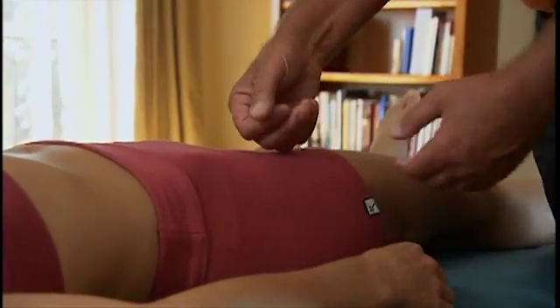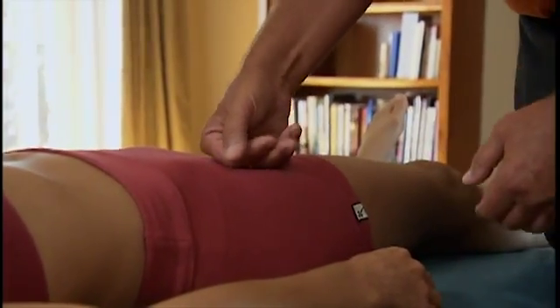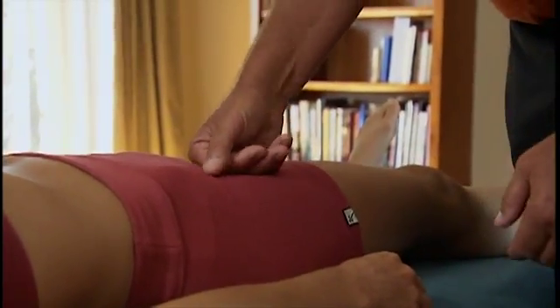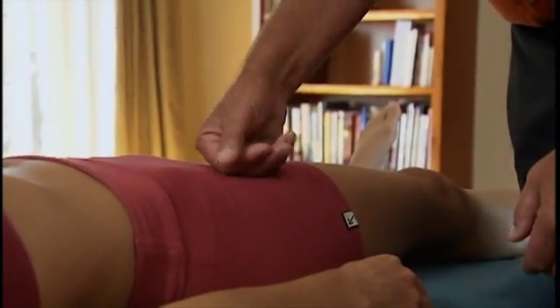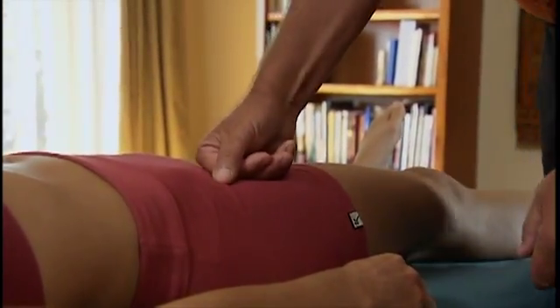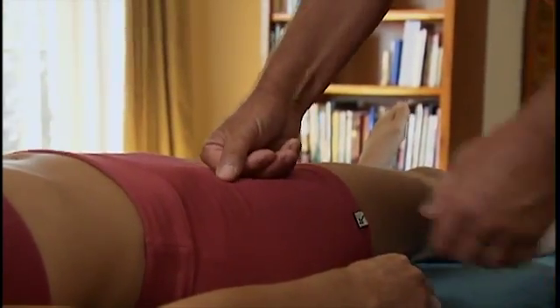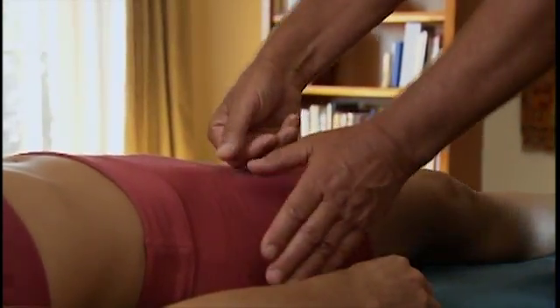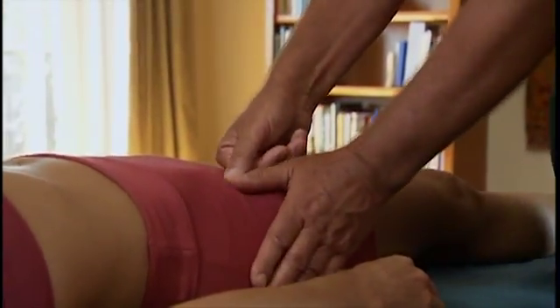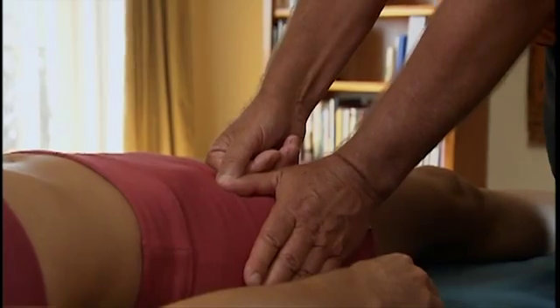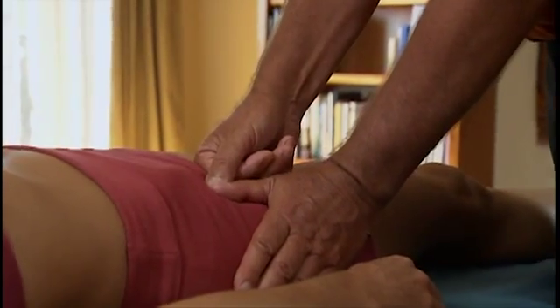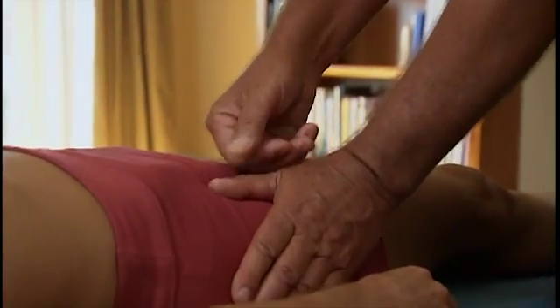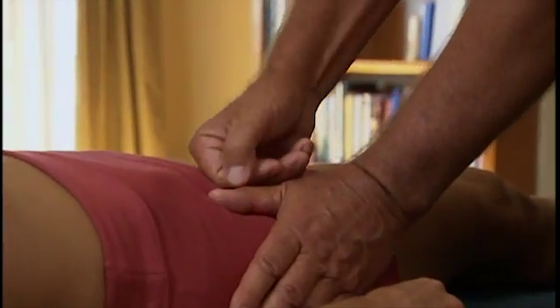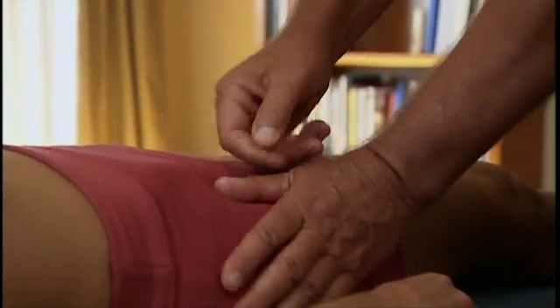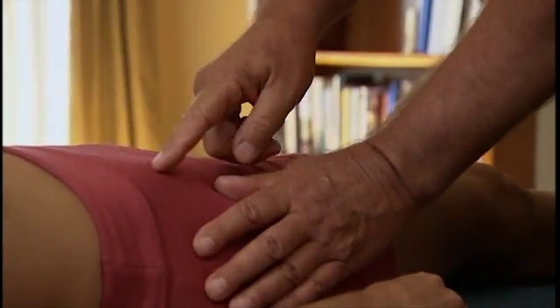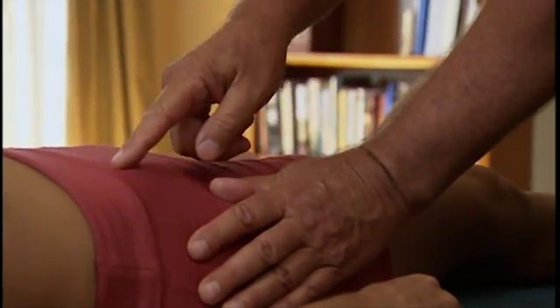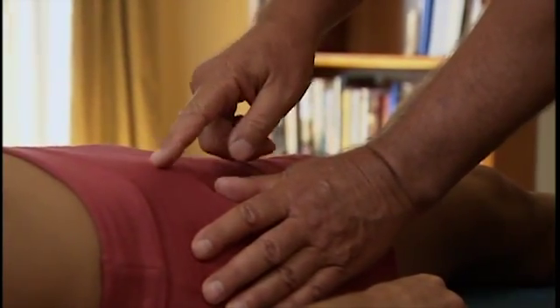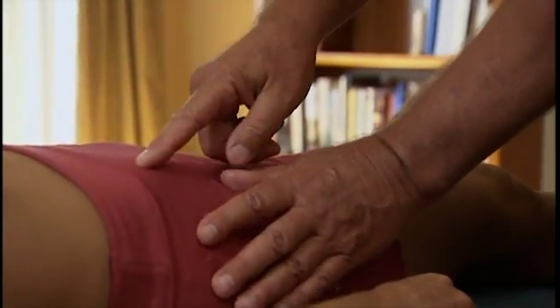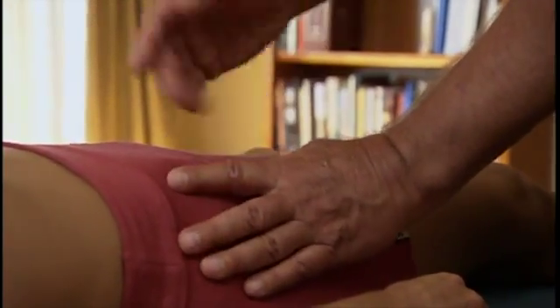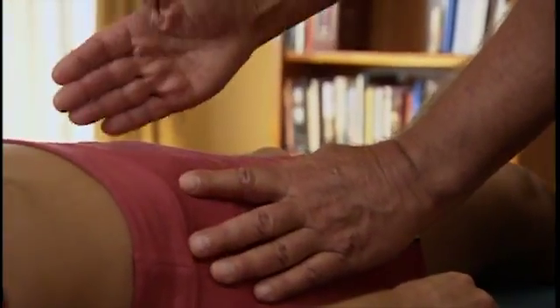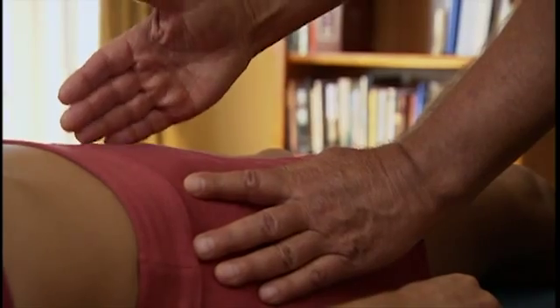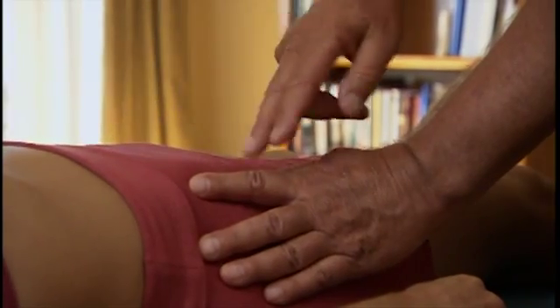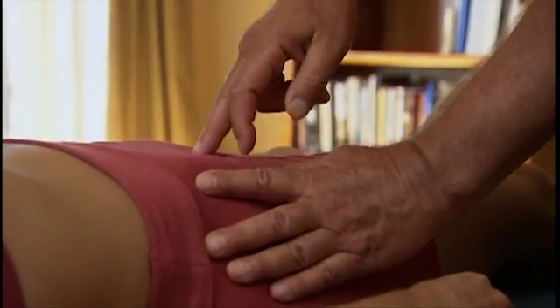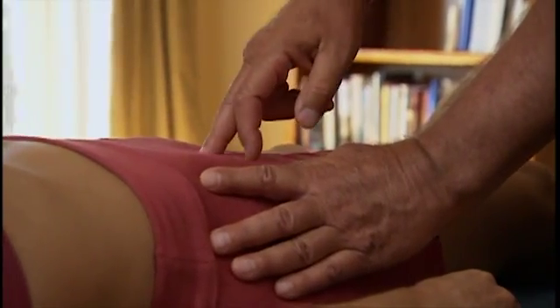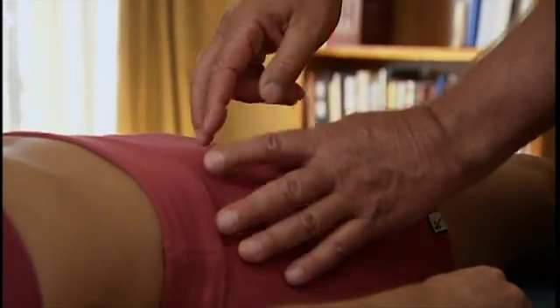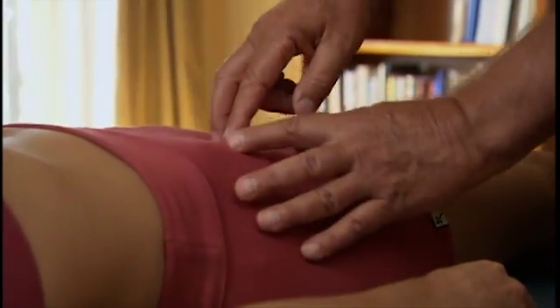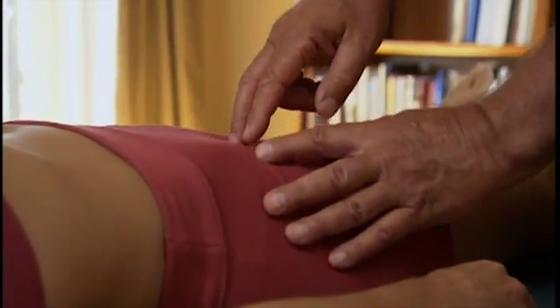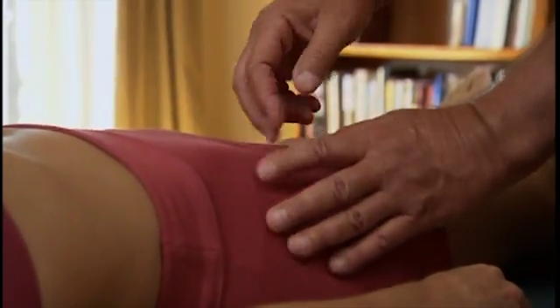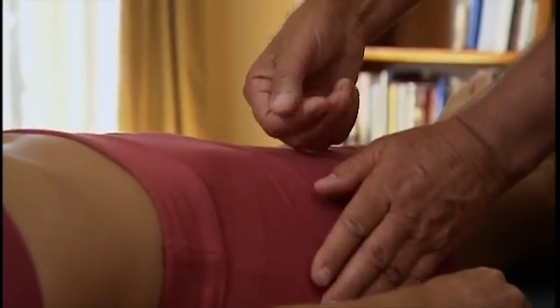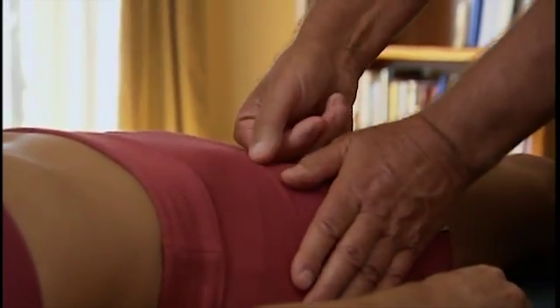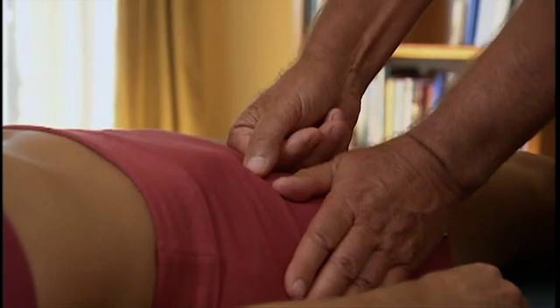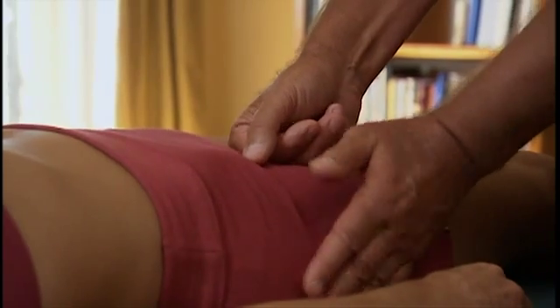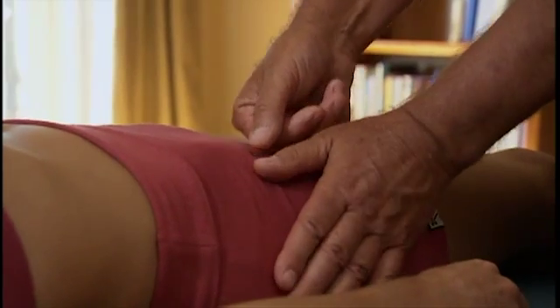You place one hand here — it's a soft fist — and another hand on the side. The joint itself: here's the ASIS in the middle of the body, so it's right in between these points, right below the inguinal ligament. Place a soft fist there, hand here.